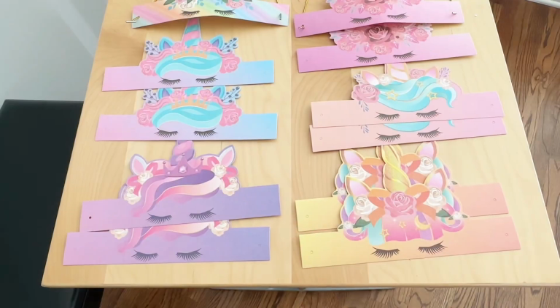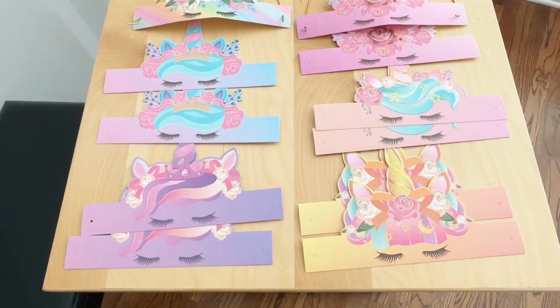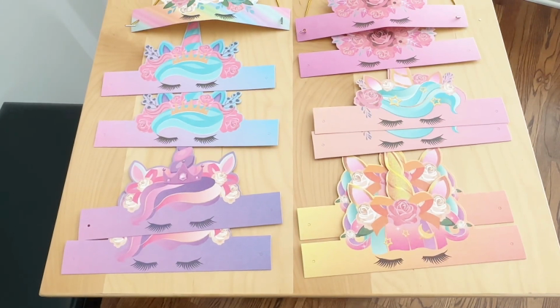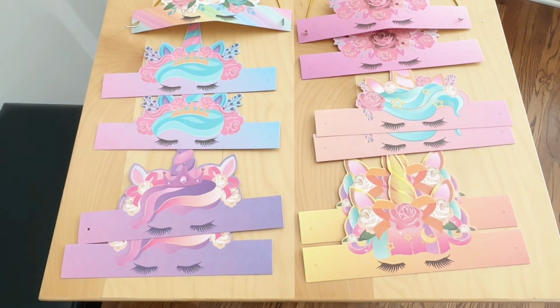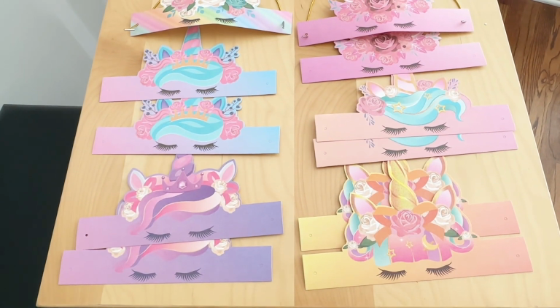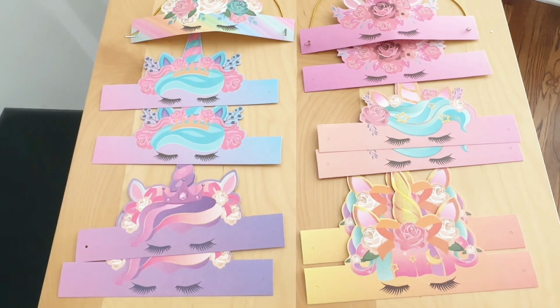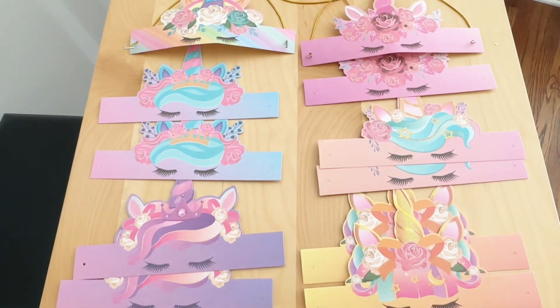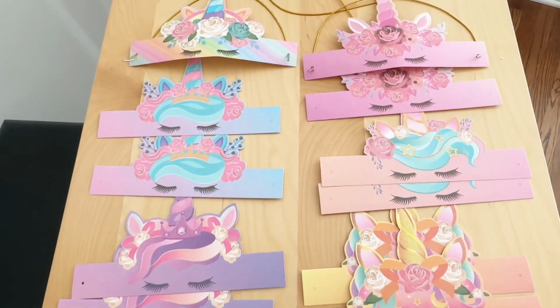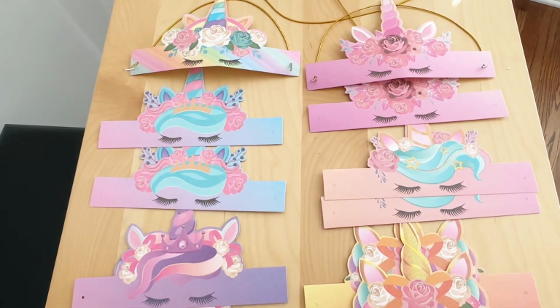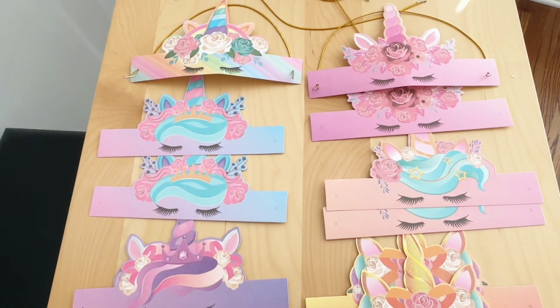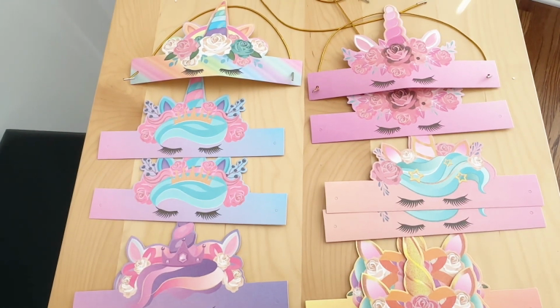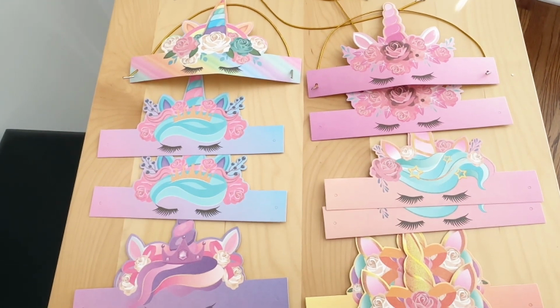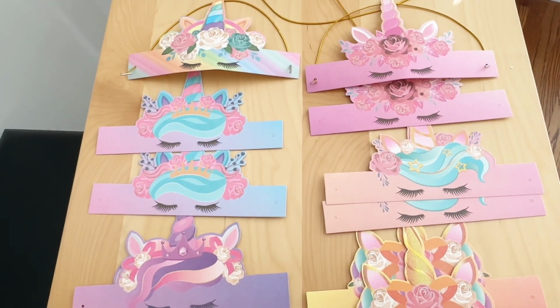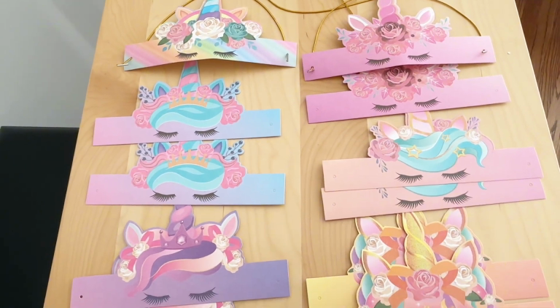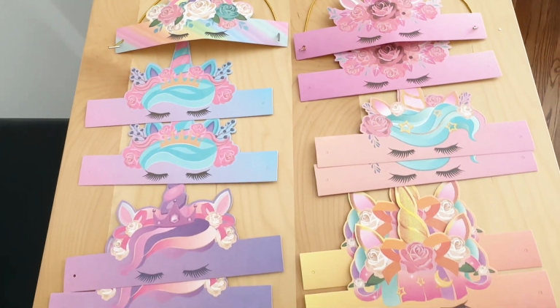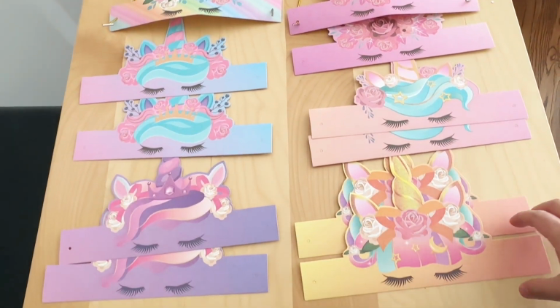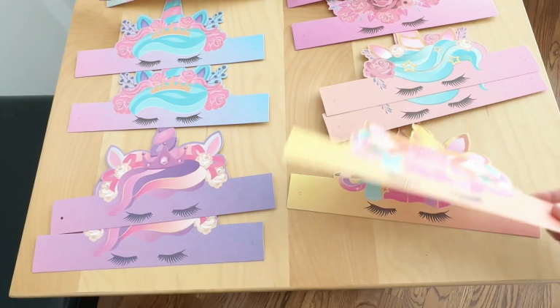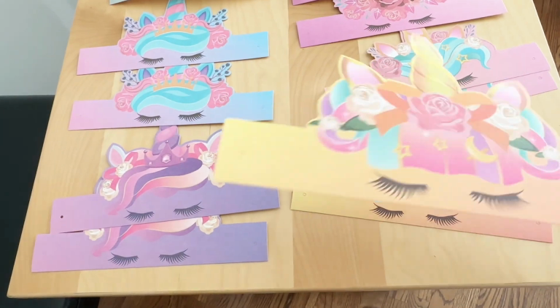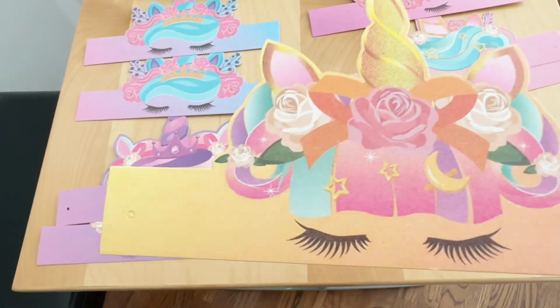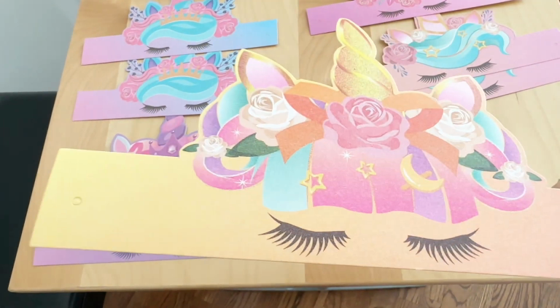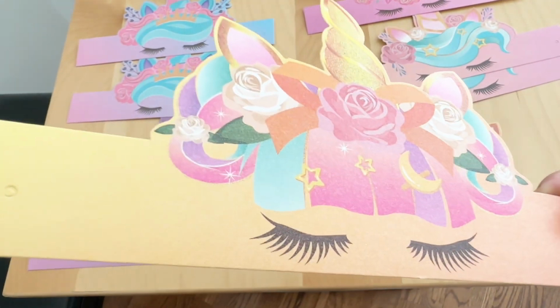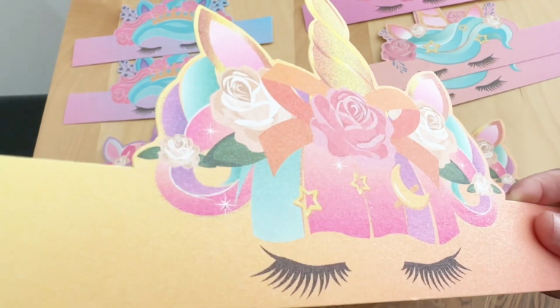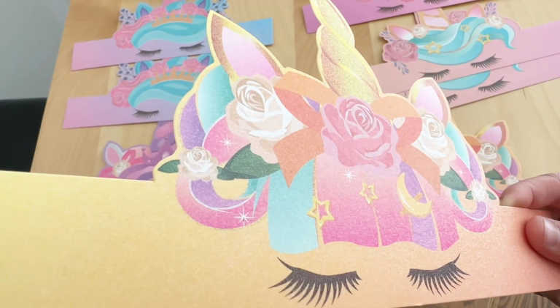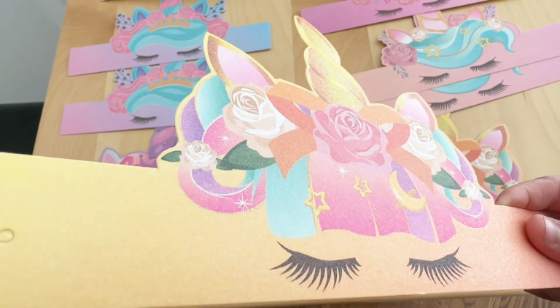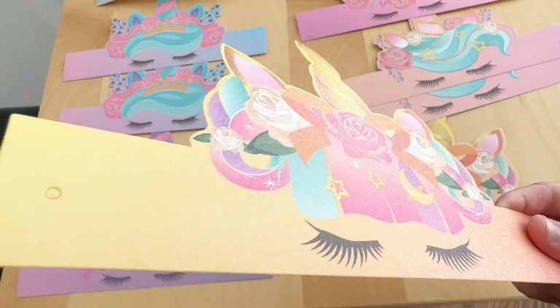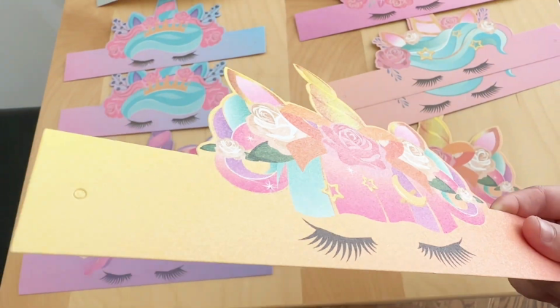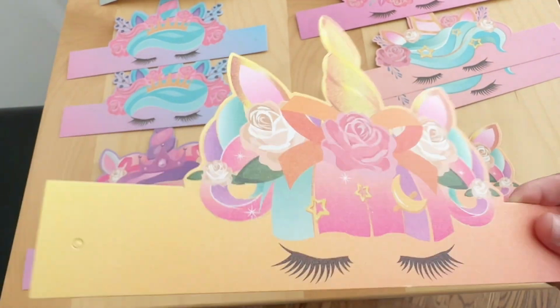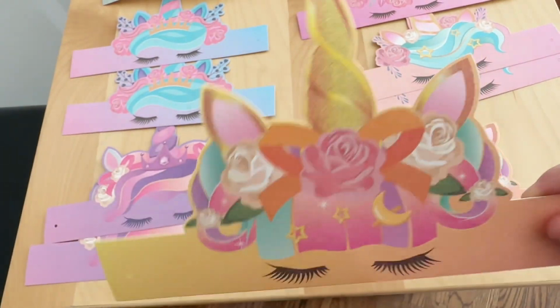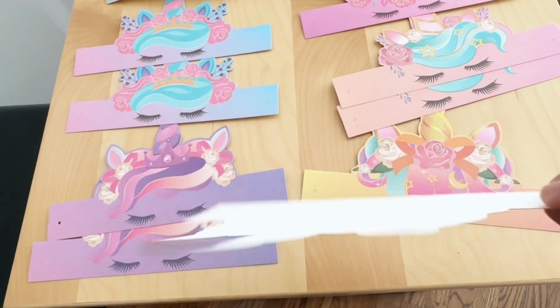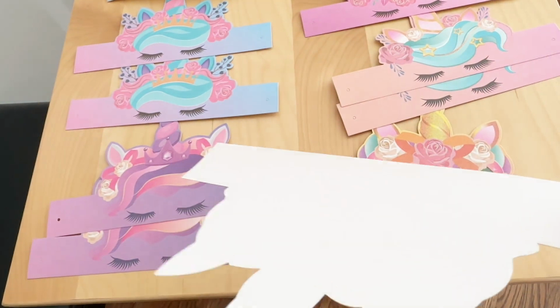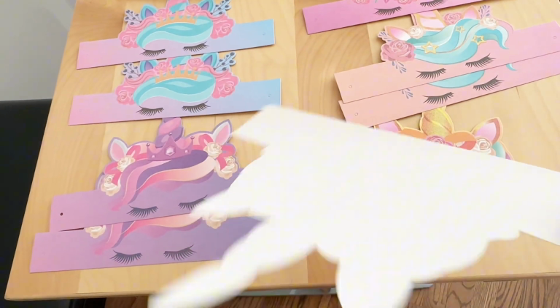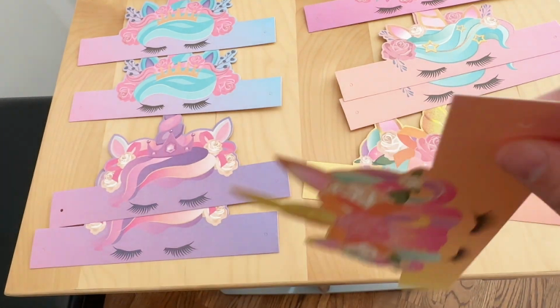This is the close-up look of each of the headbands. So six designs, they're slightly different but they're all beautiful. The headband is made out of a pretty thick cardstock and there's a little bit of glitter on the front surface, which makes it very nice.